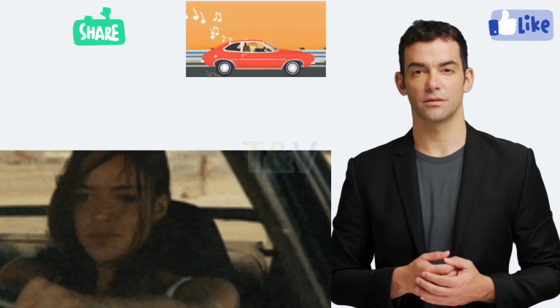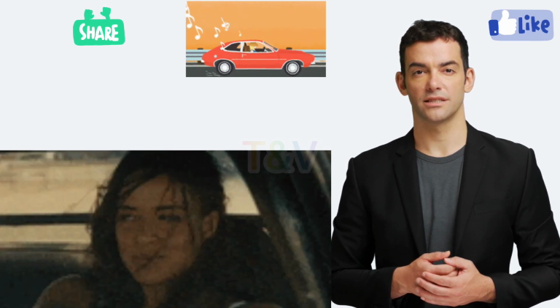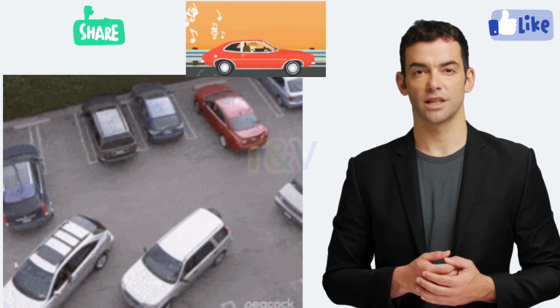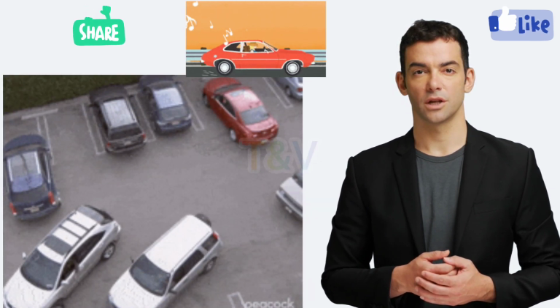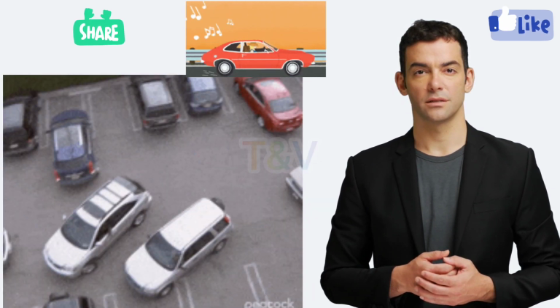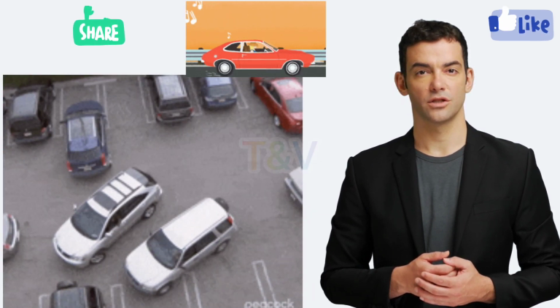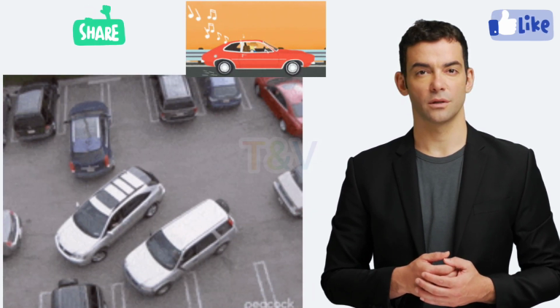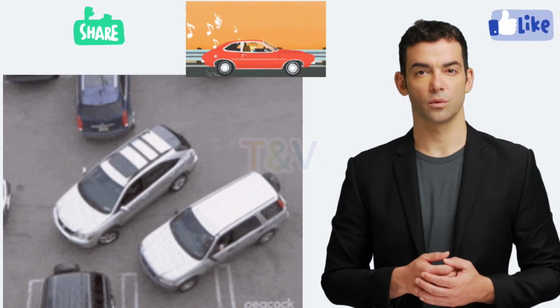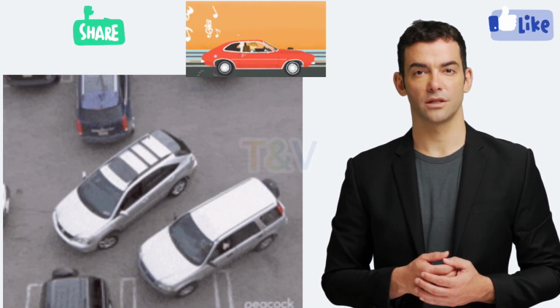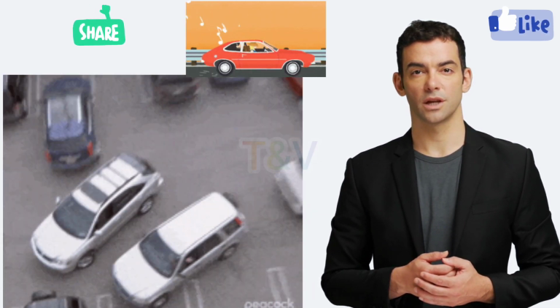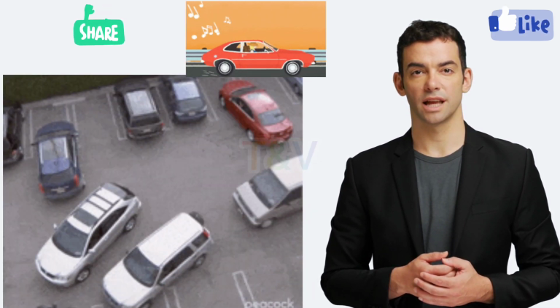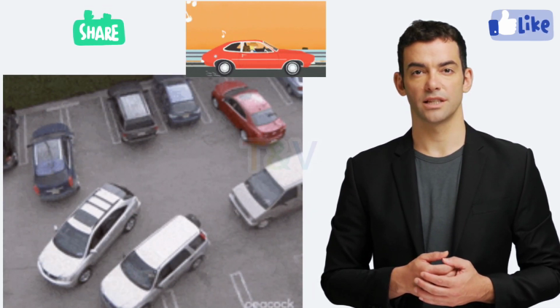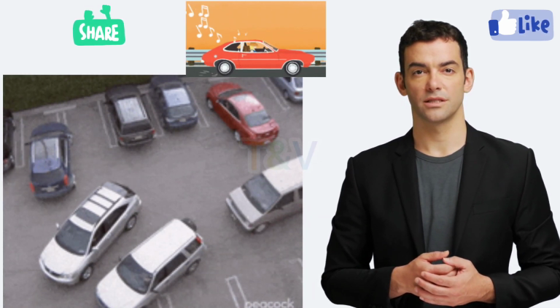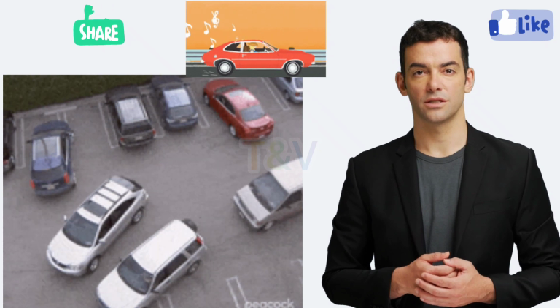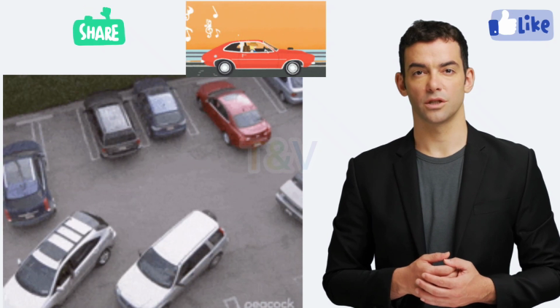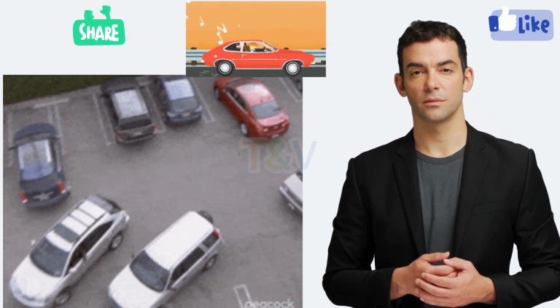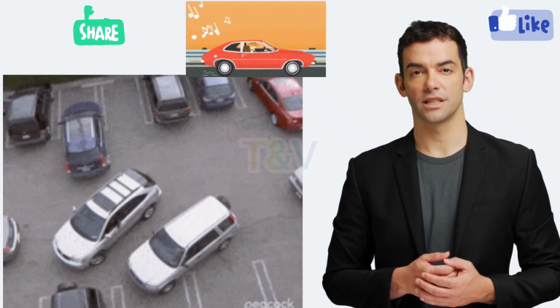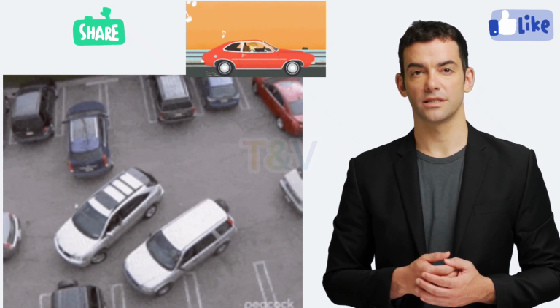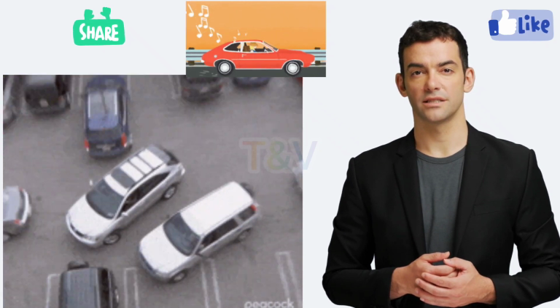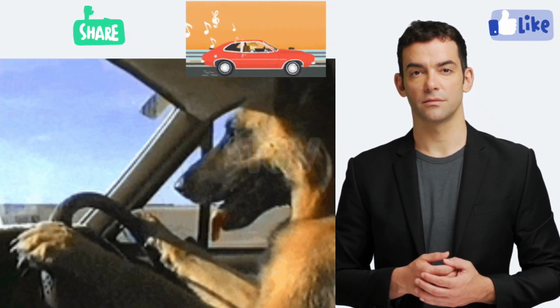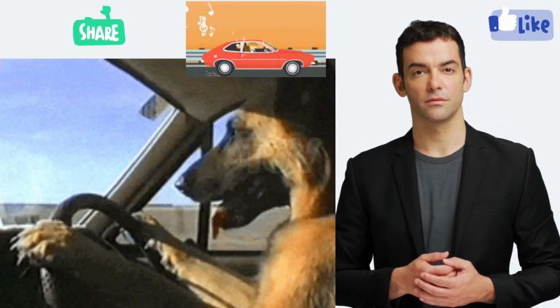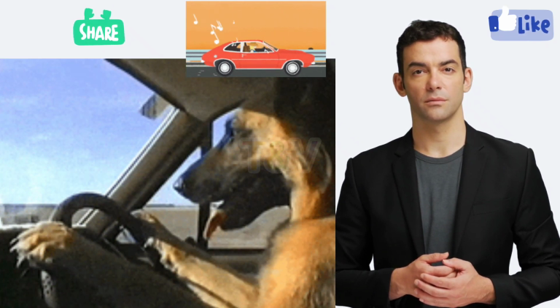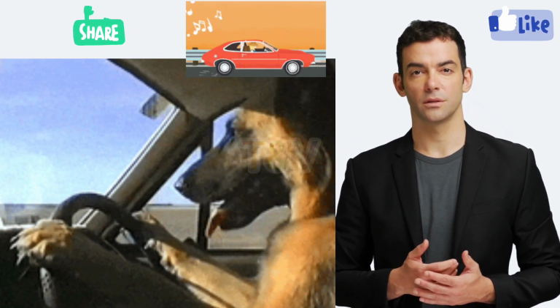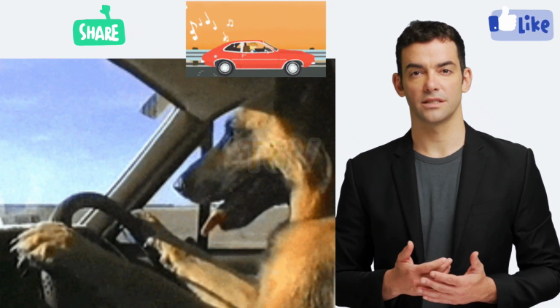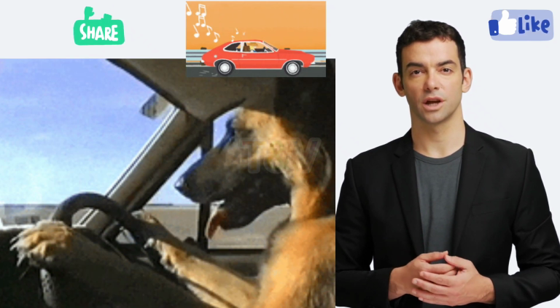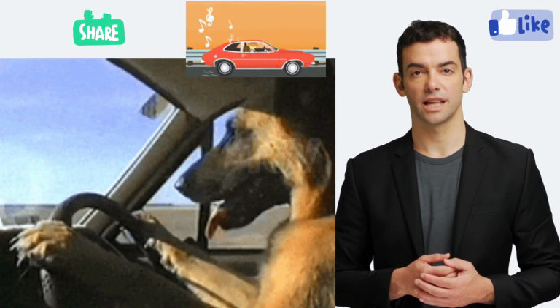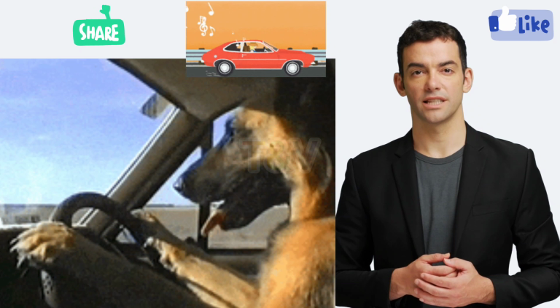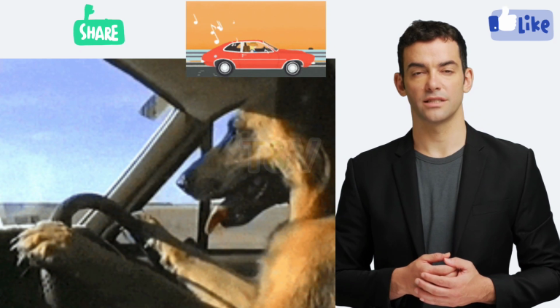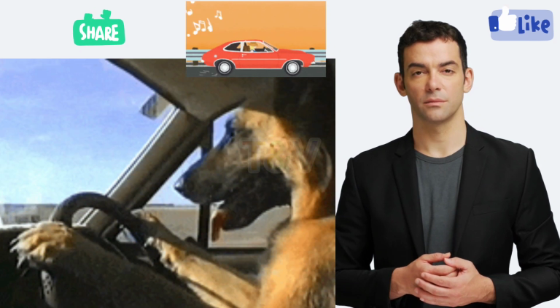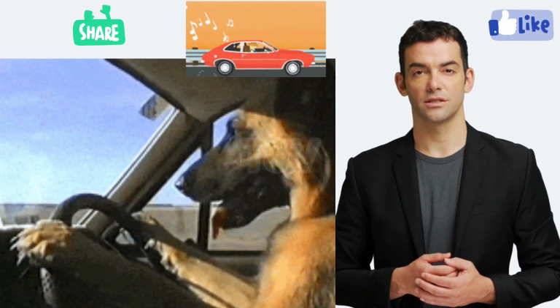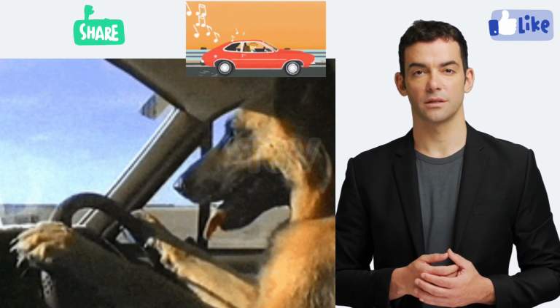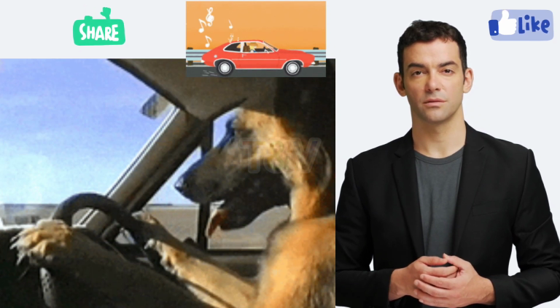6. Practice parking. Make sure you're comfortable with parallel parking and backing up in different situations before taking the test. Remember, passing the driving test takes practice, patience, and perseverance.